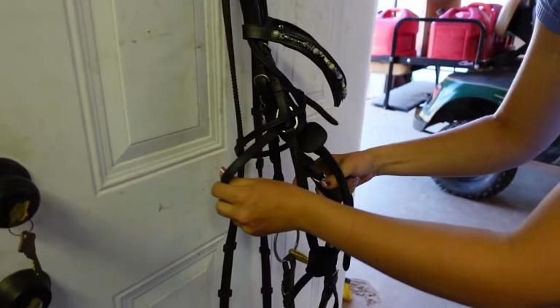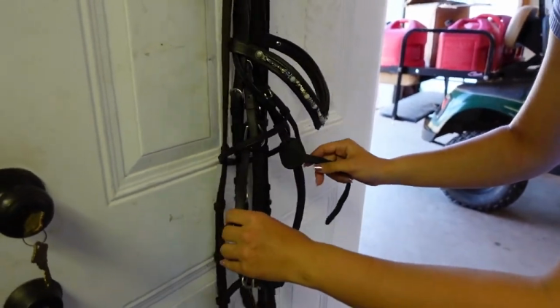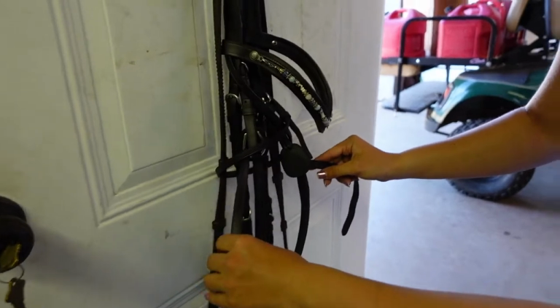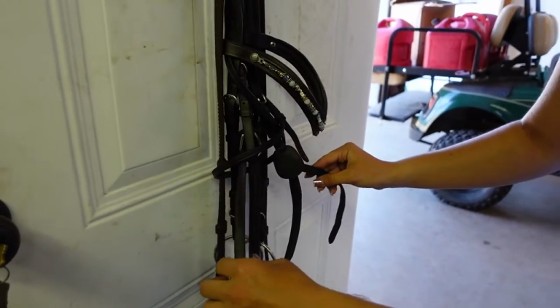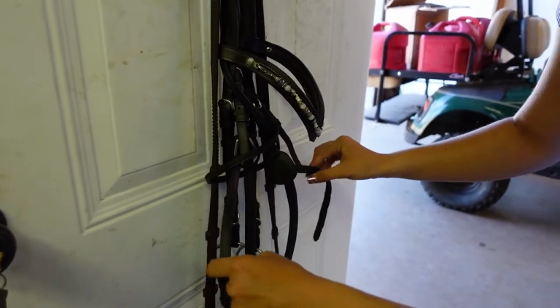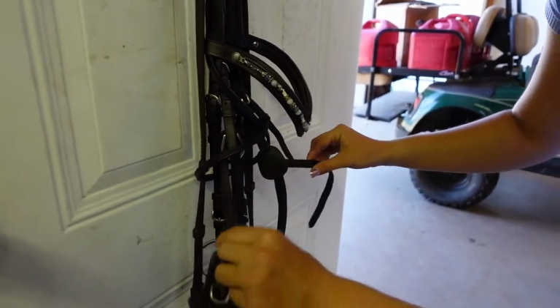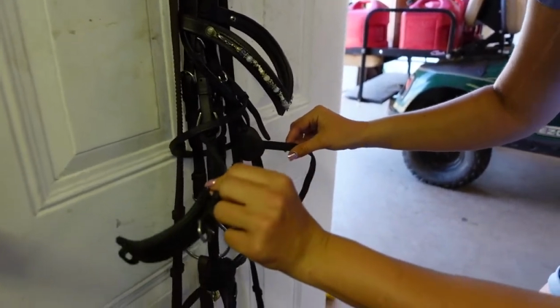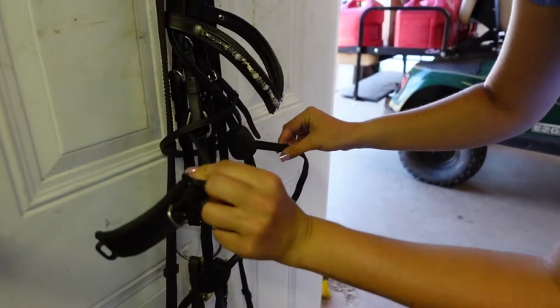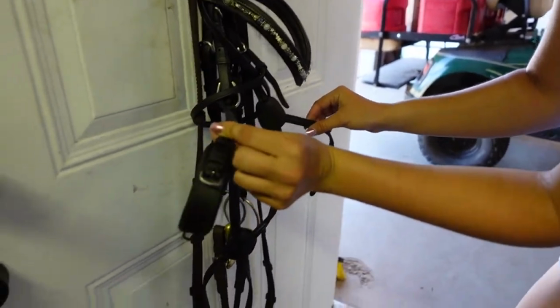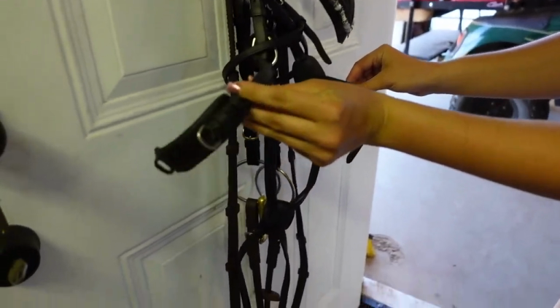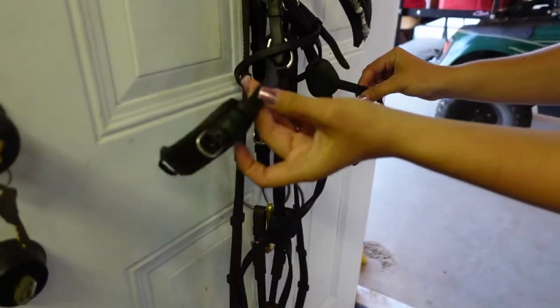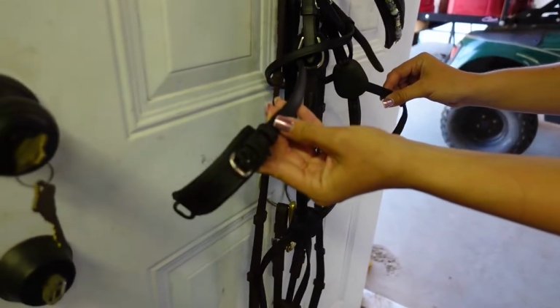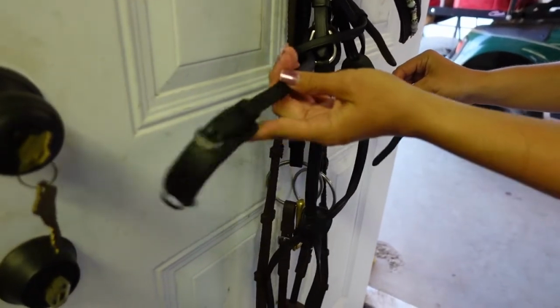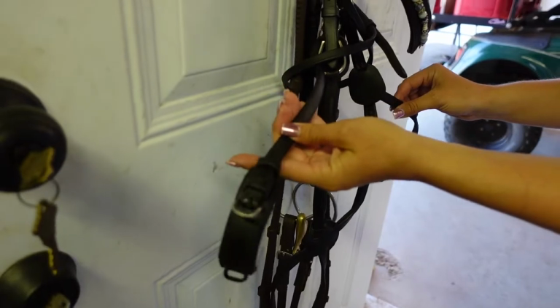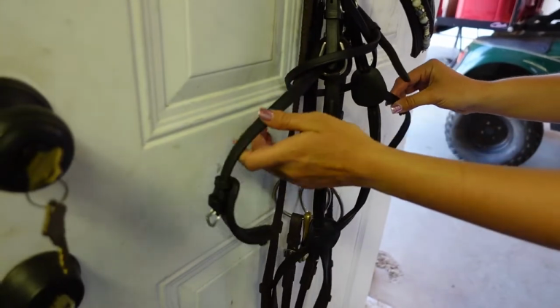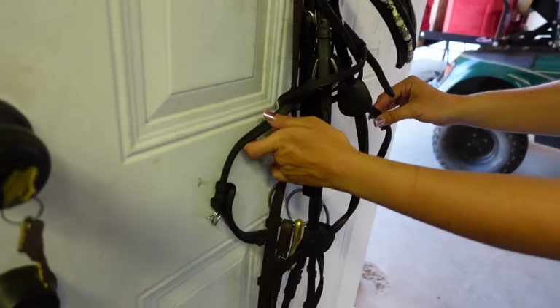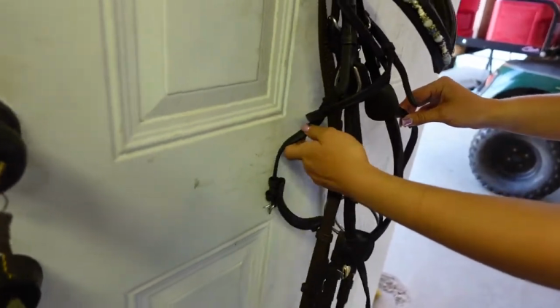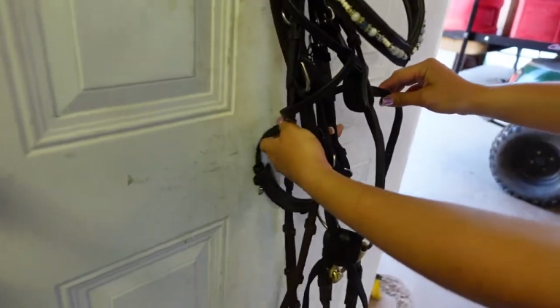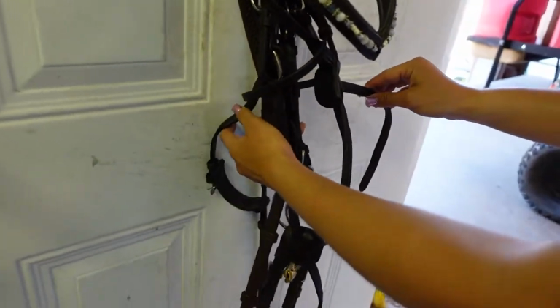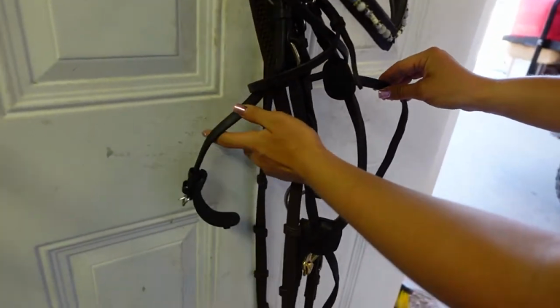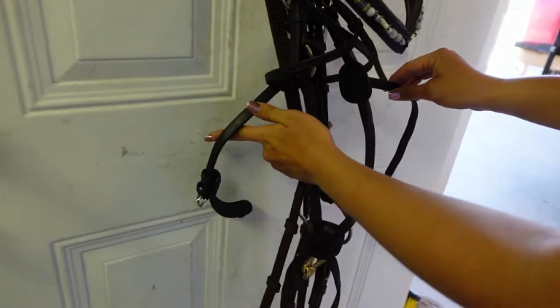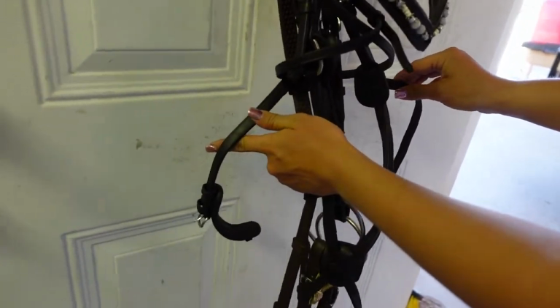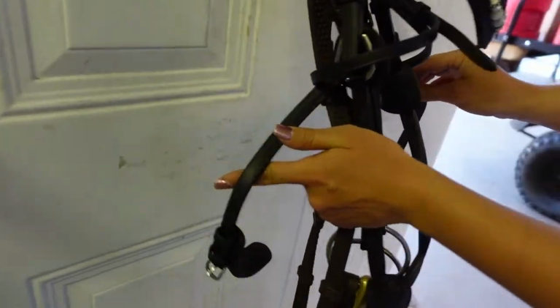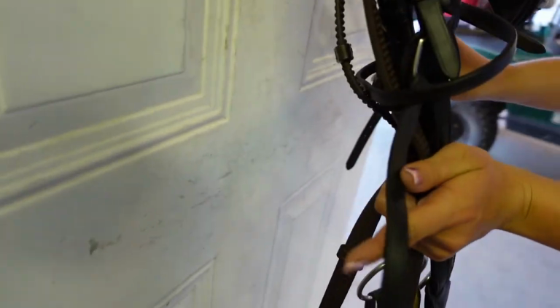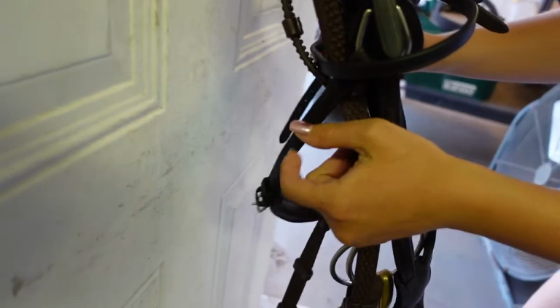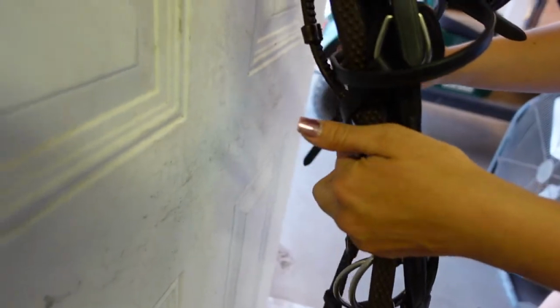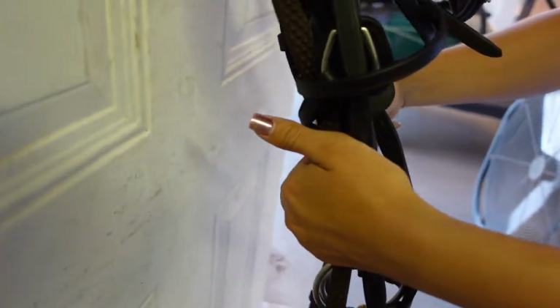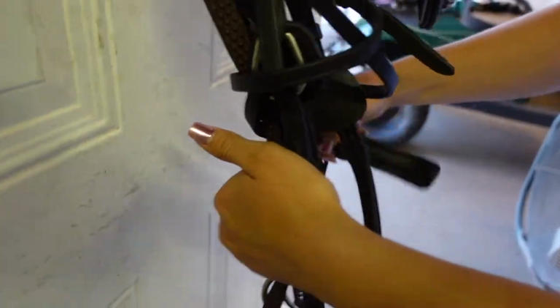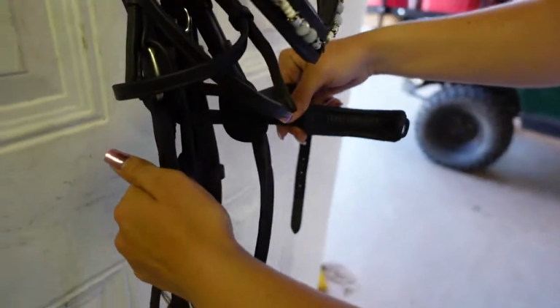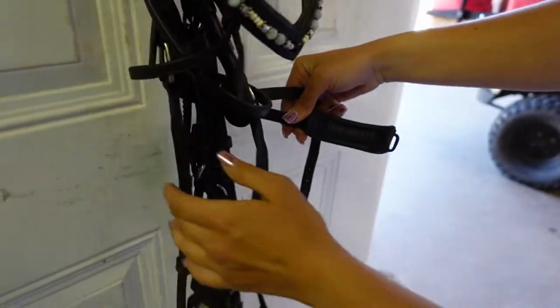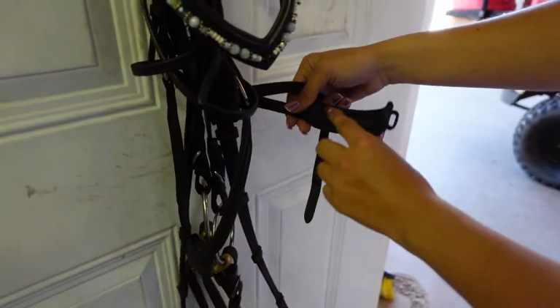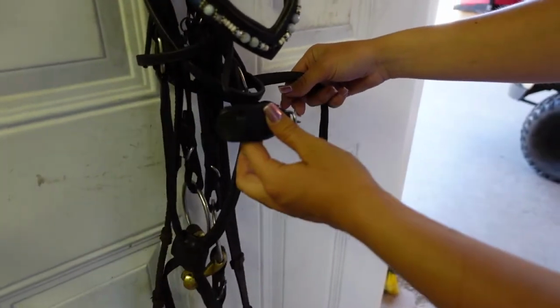So this is the middle strap on your bridle. You're going to take the part on your left — so the bridle's right — and go around the back of the entire bridle, both of the reins included. All of the straps should be on the inside of this.